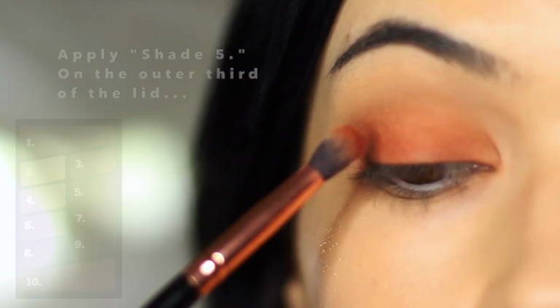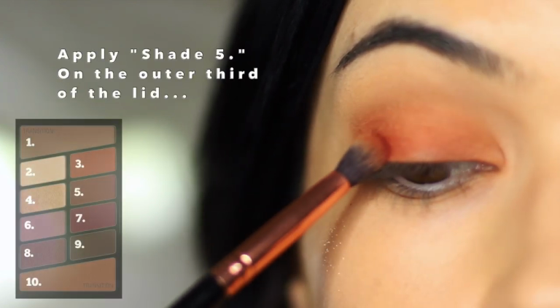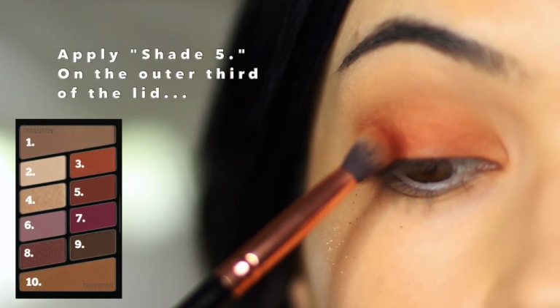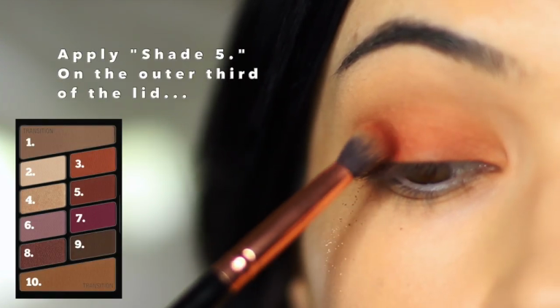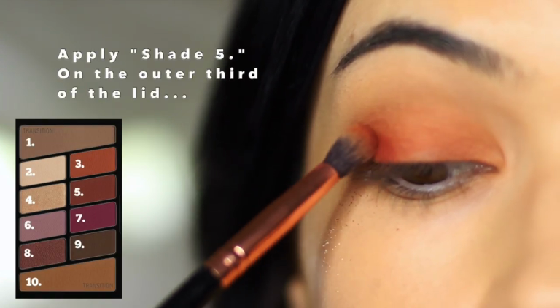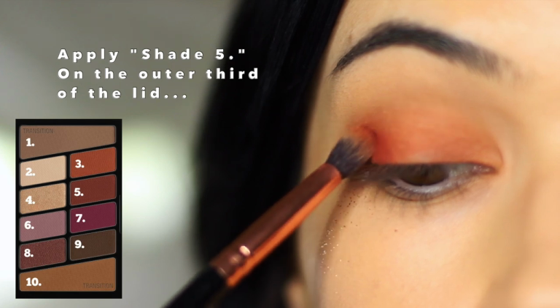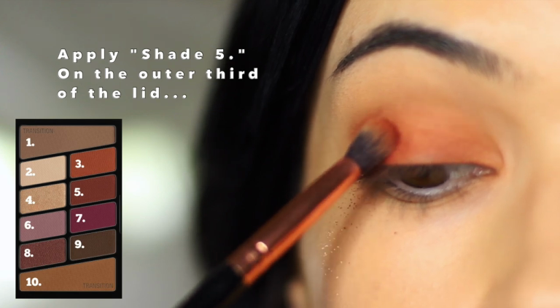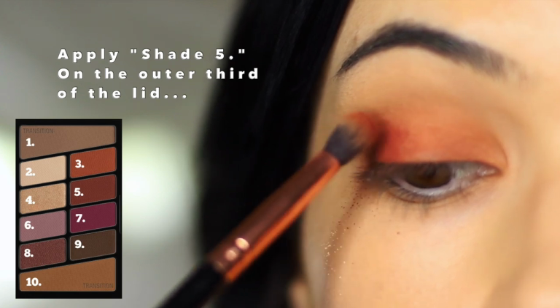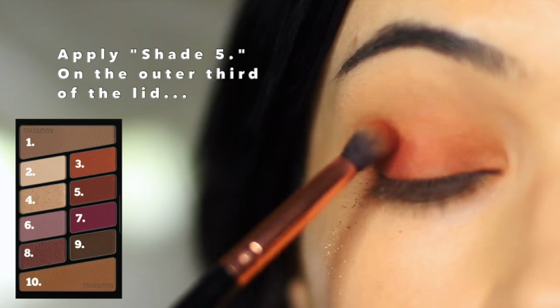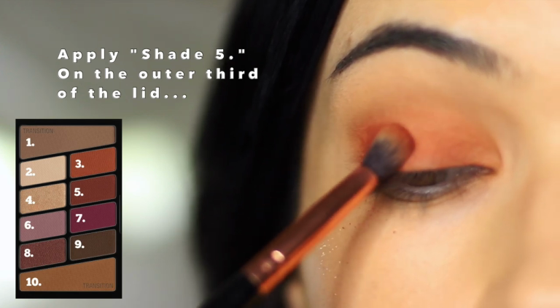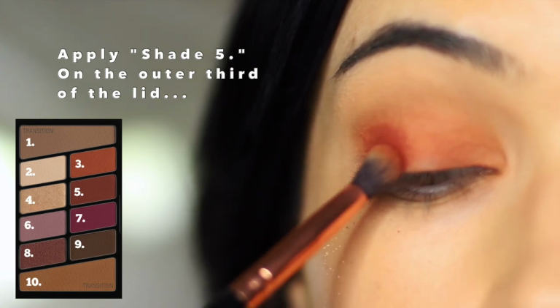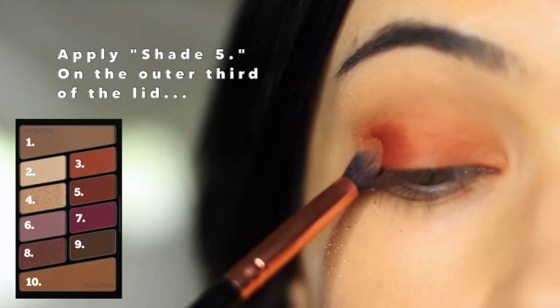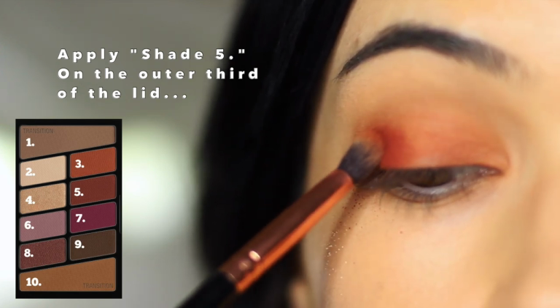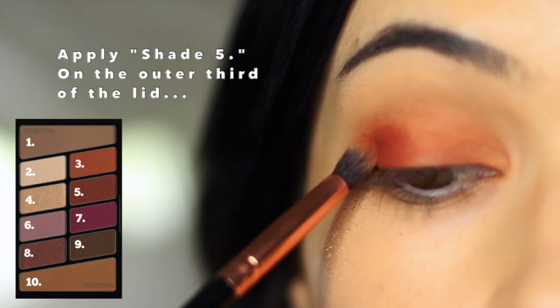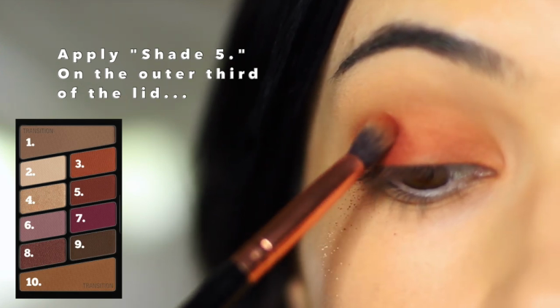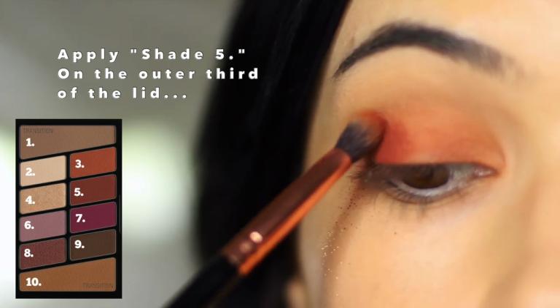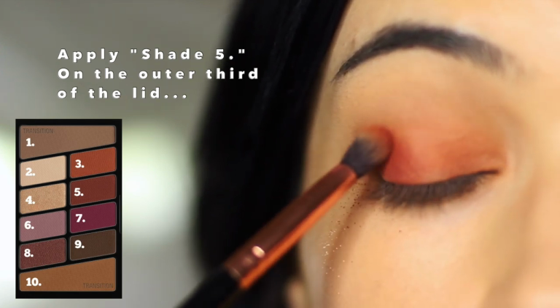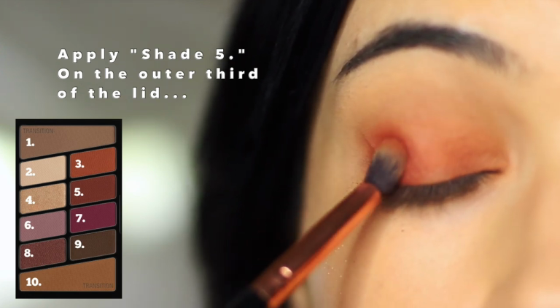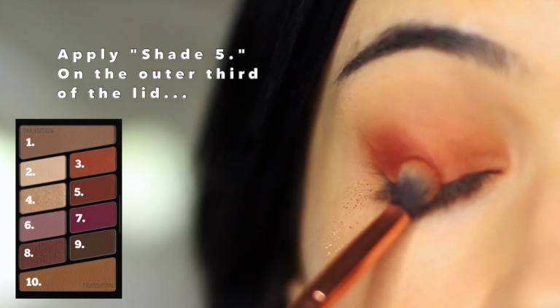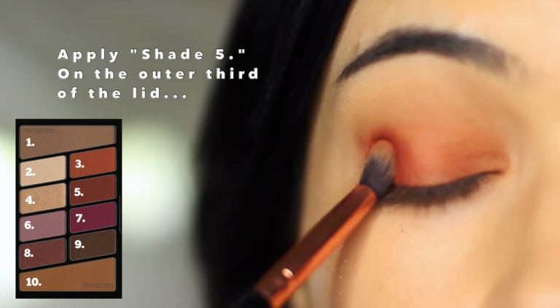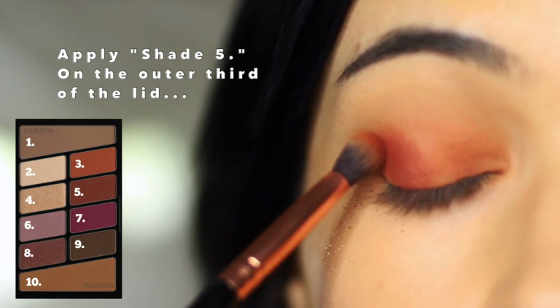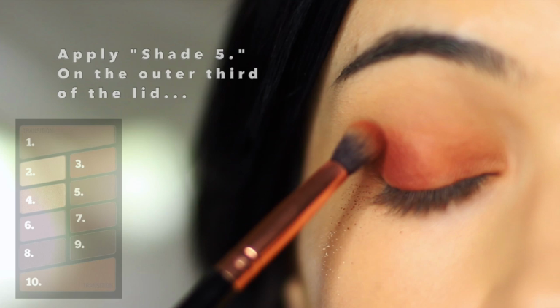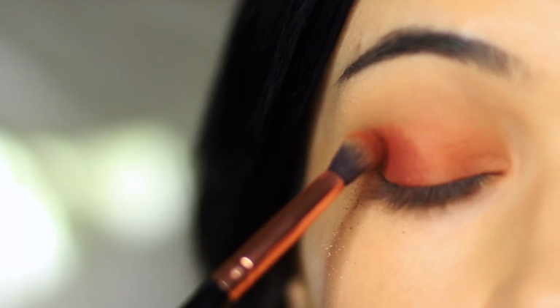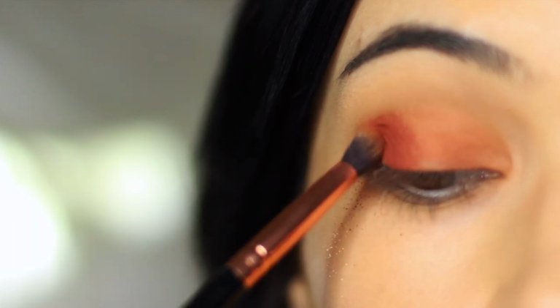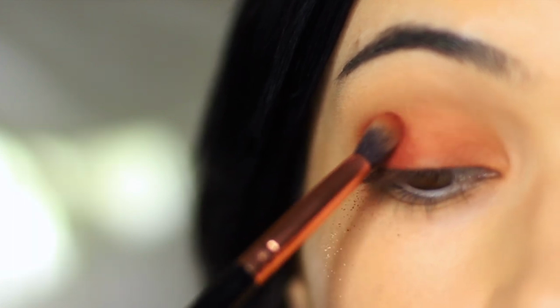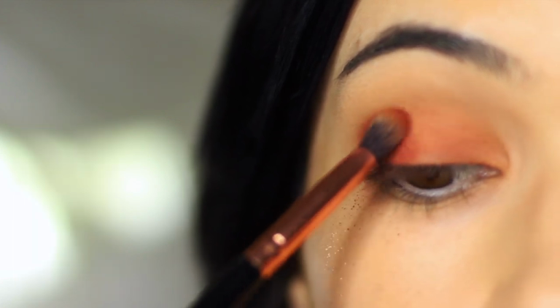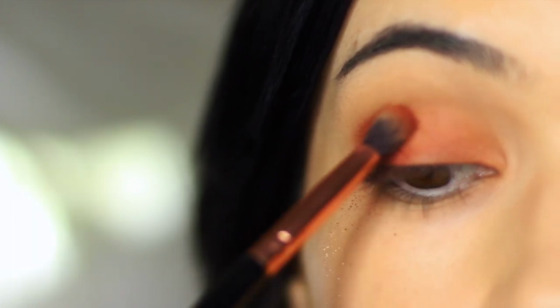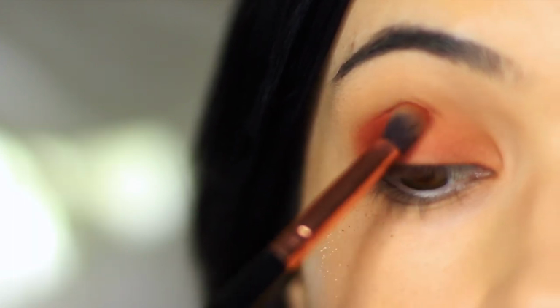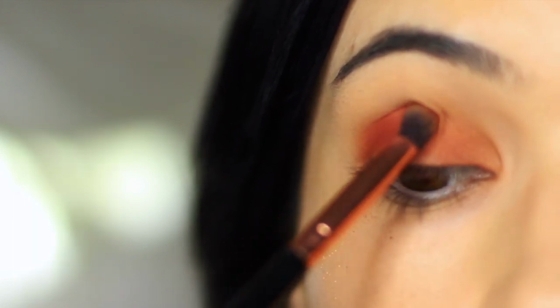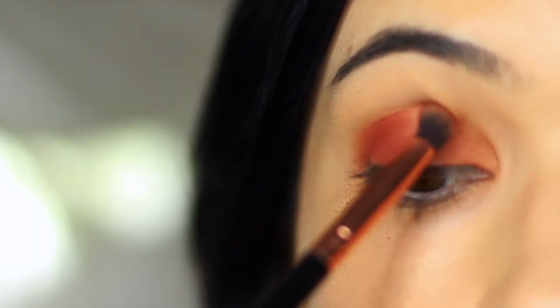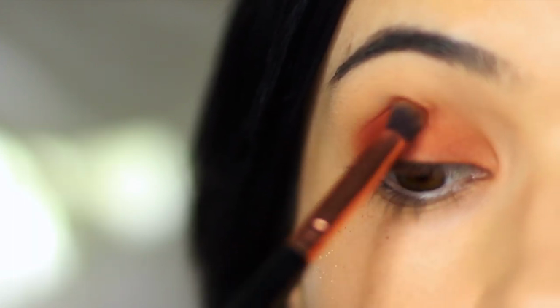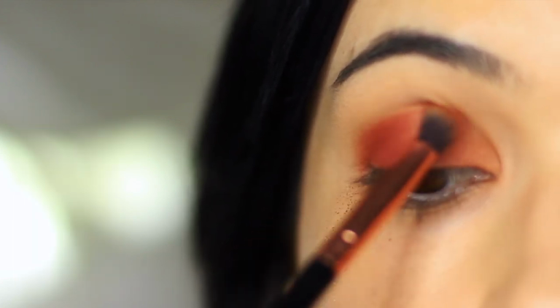Sticking with that same brush, we're then going to apply shade number five just on the outer edge of the eye, but very softly sweep it in to make sure it blends with shade number three right in the center of the lid.